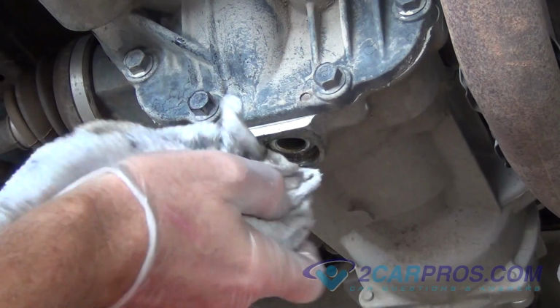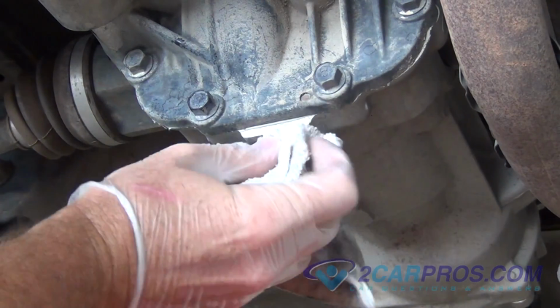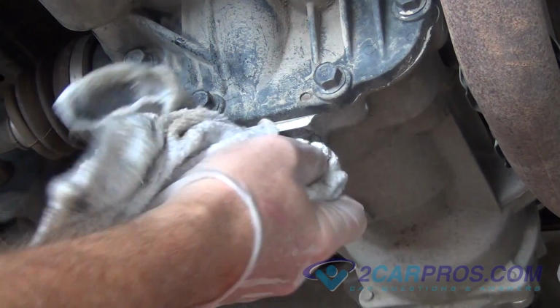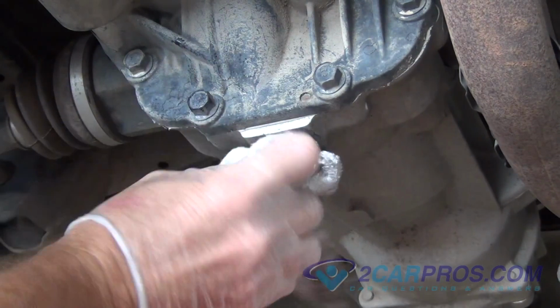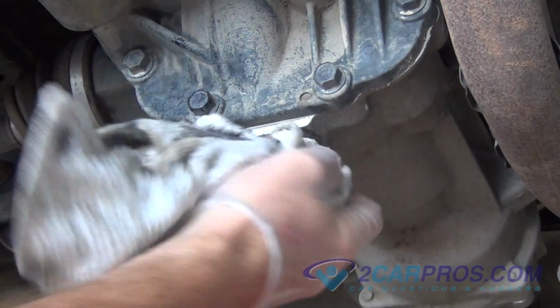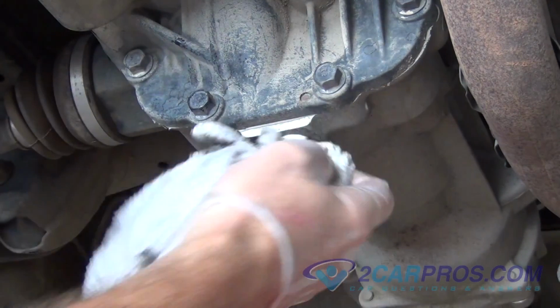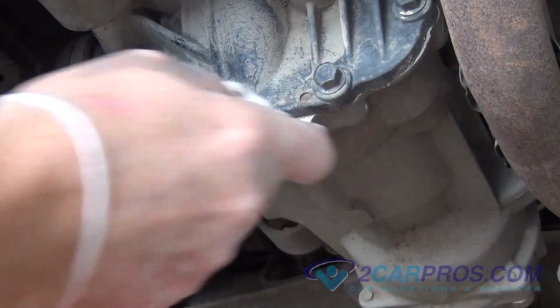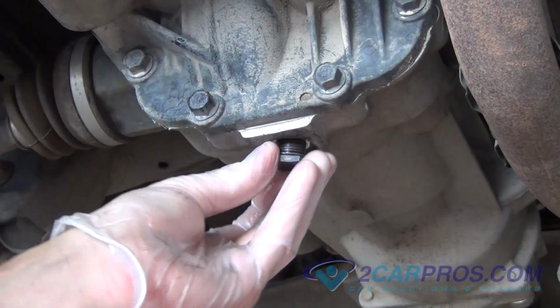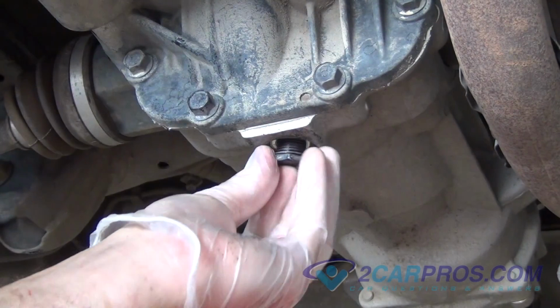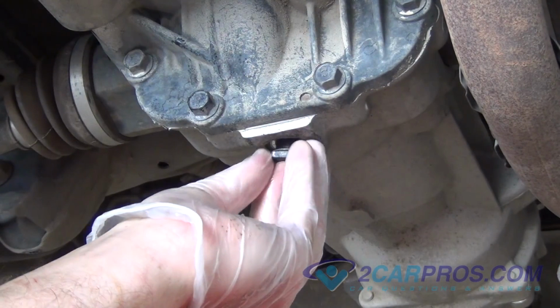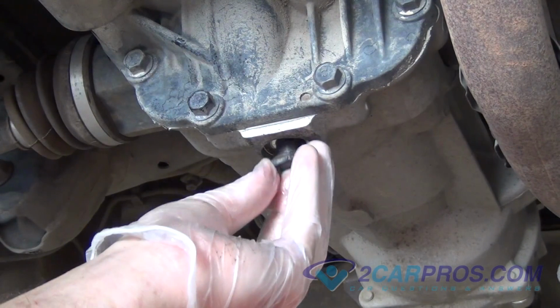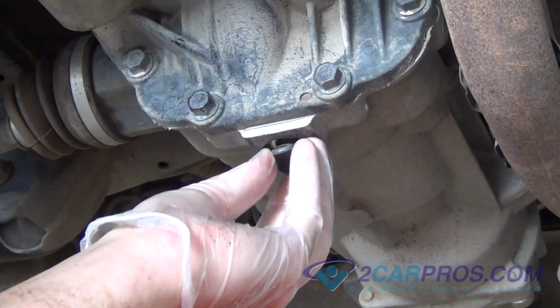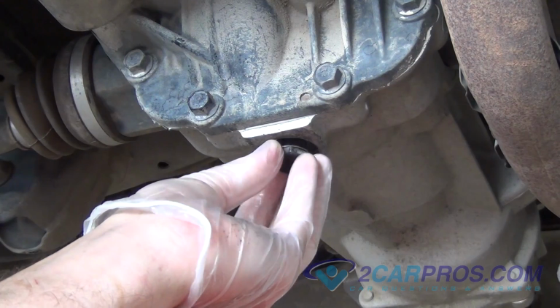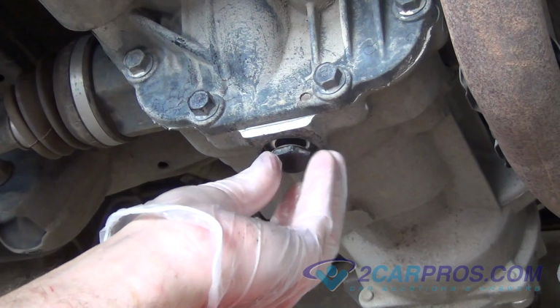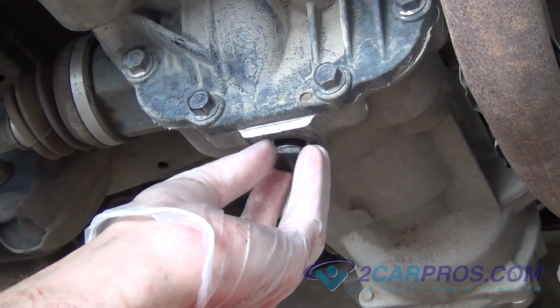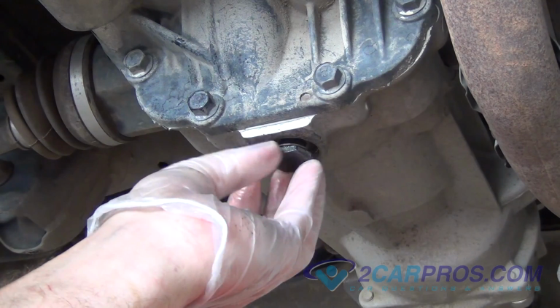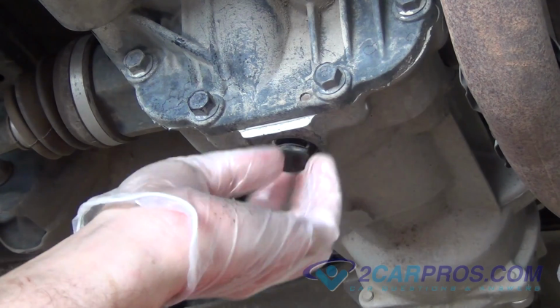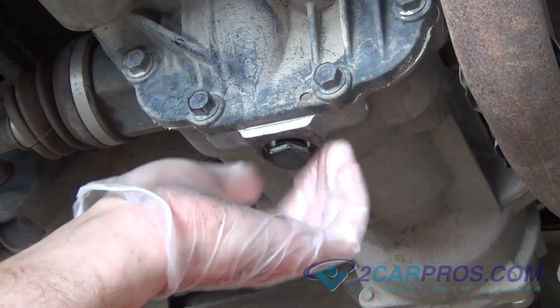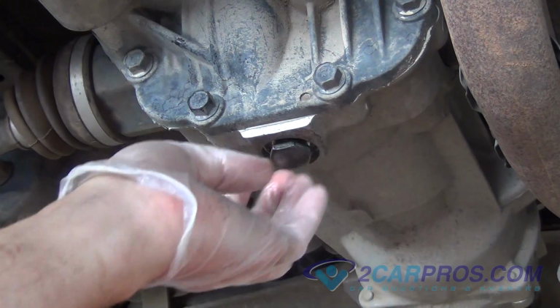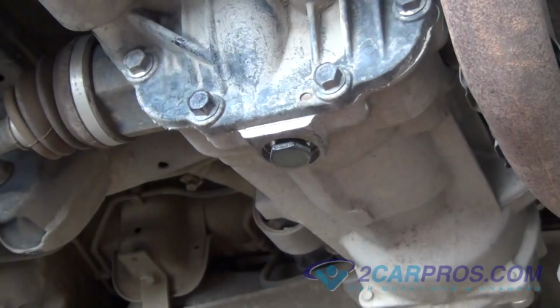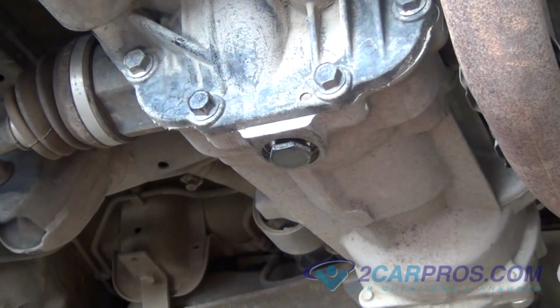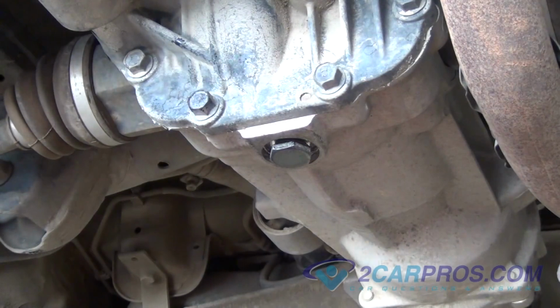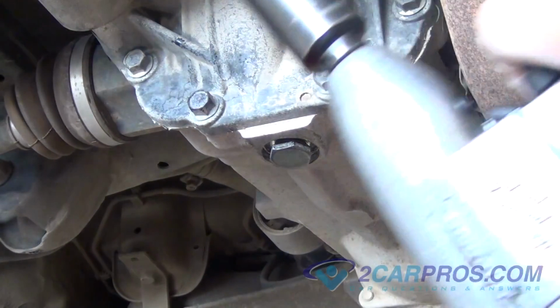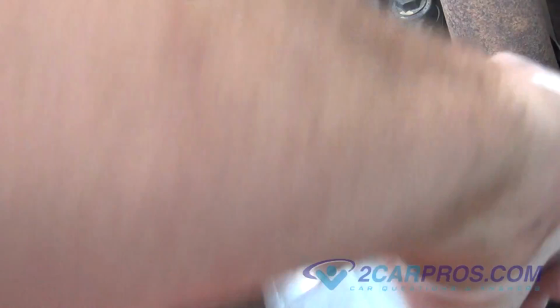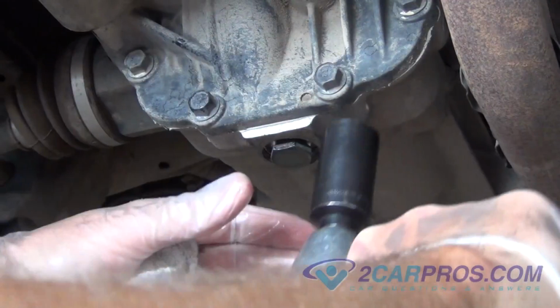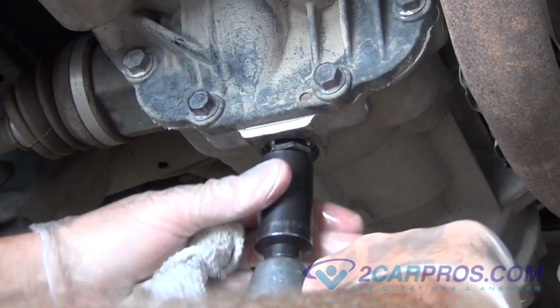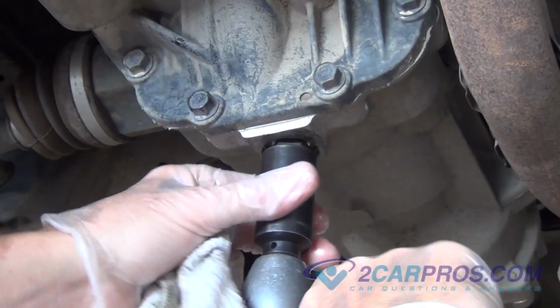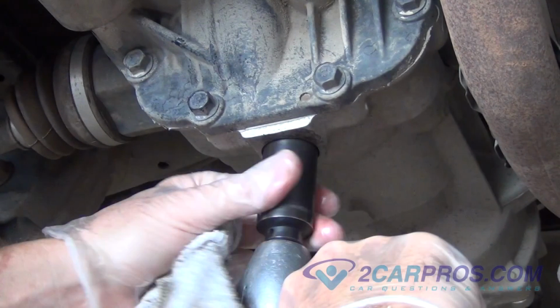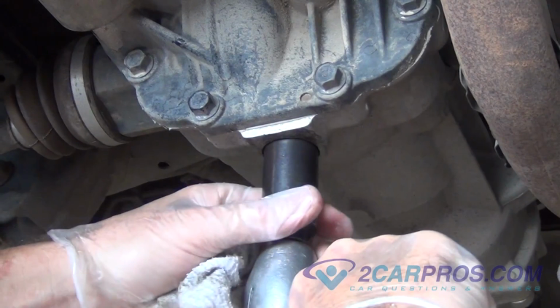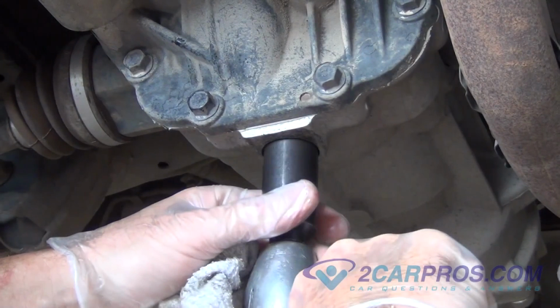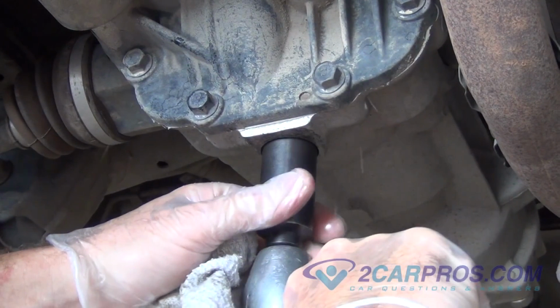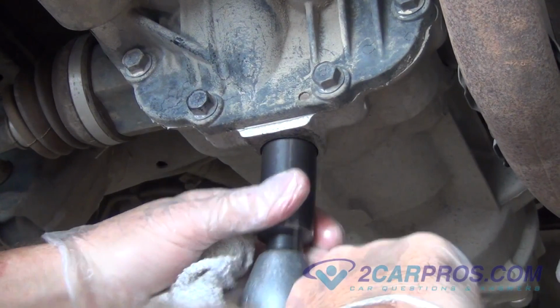Once the rear differential is done draining, install the drain plug into the housing. Using the appropriate size socket, tighten the drain plug into the housing.